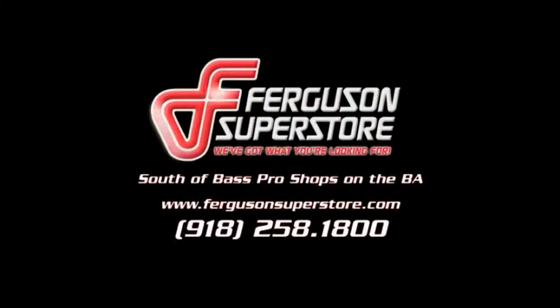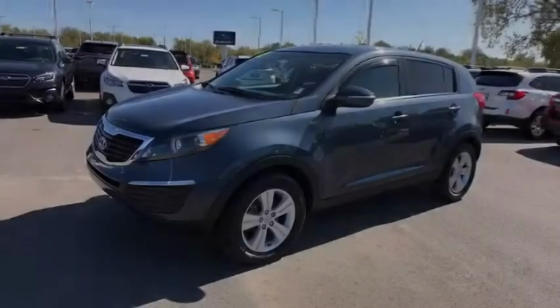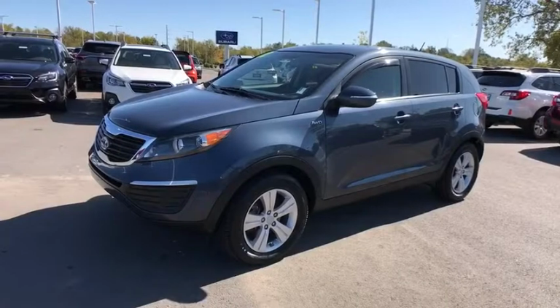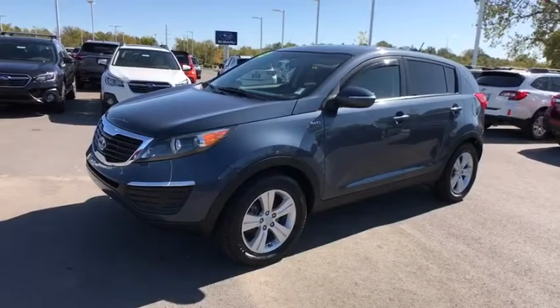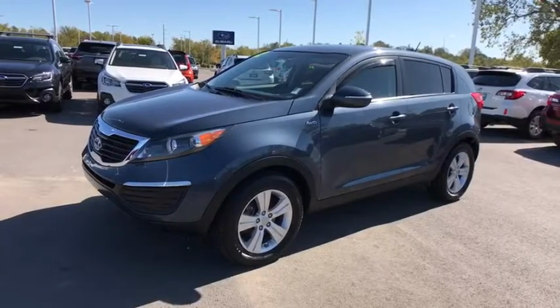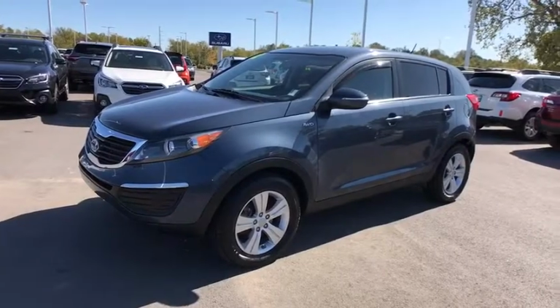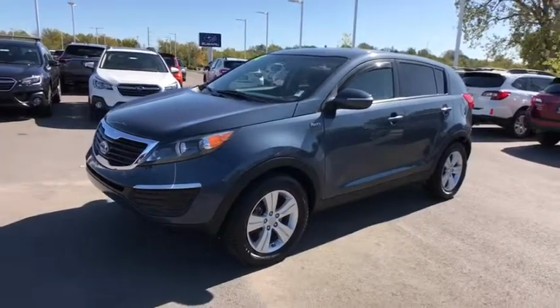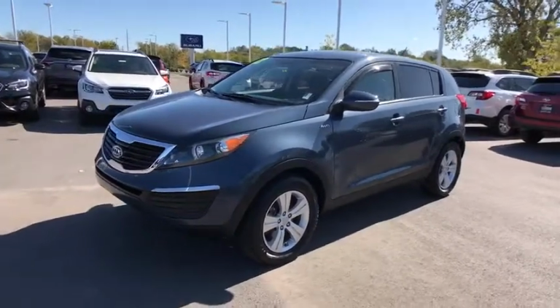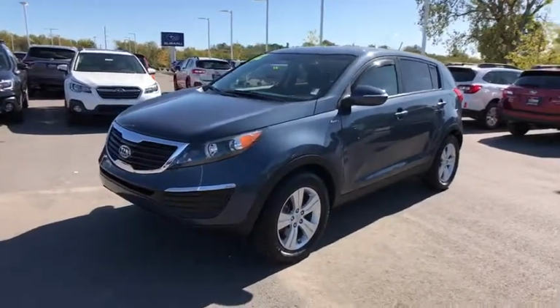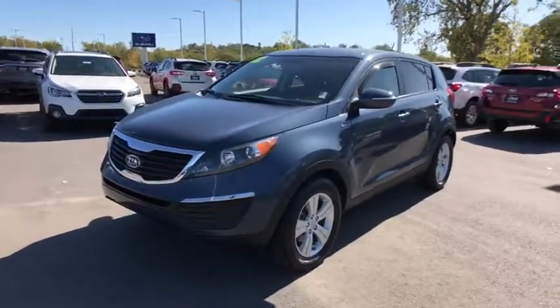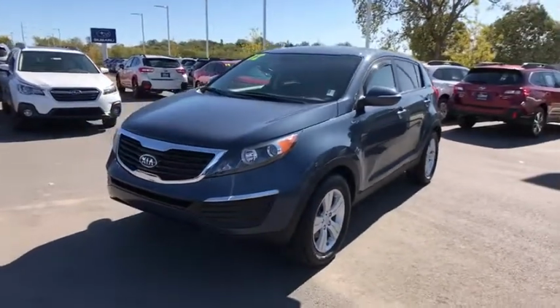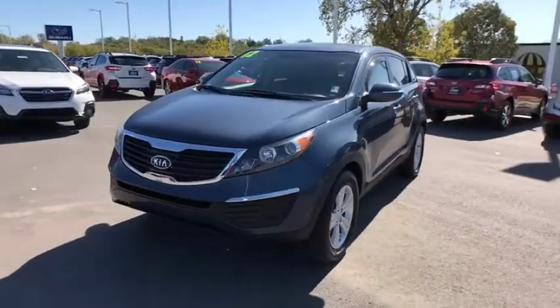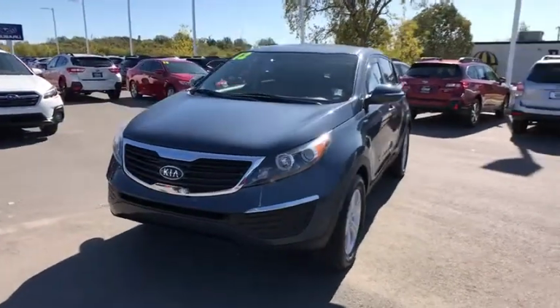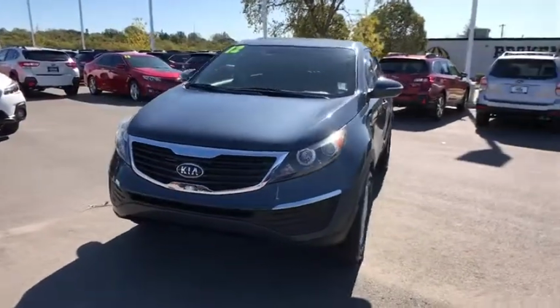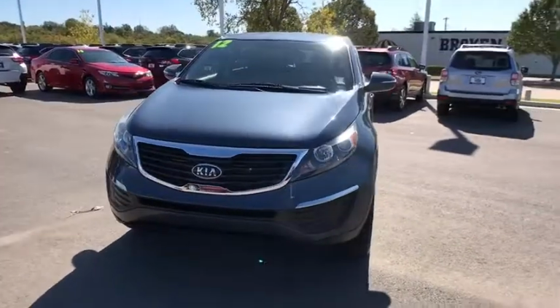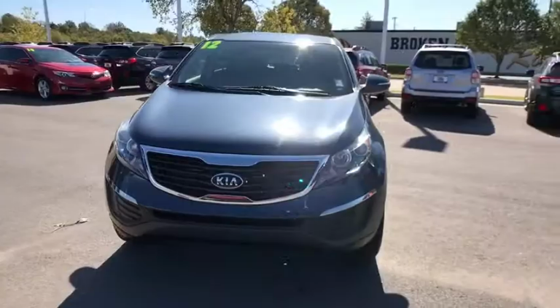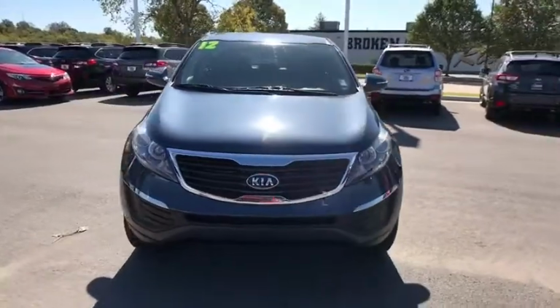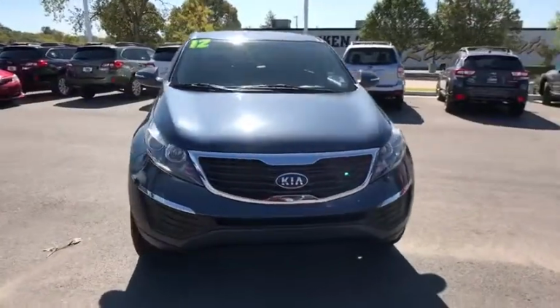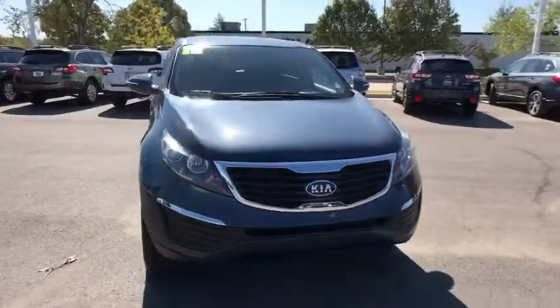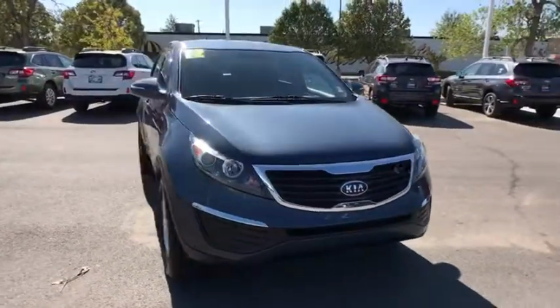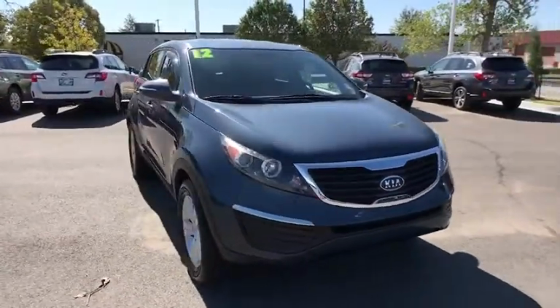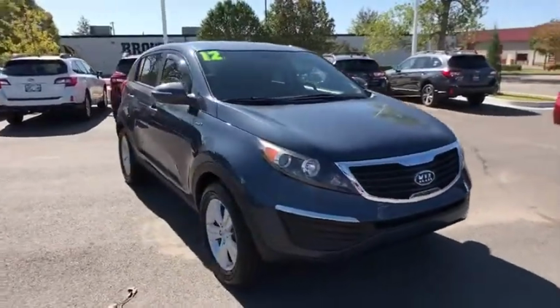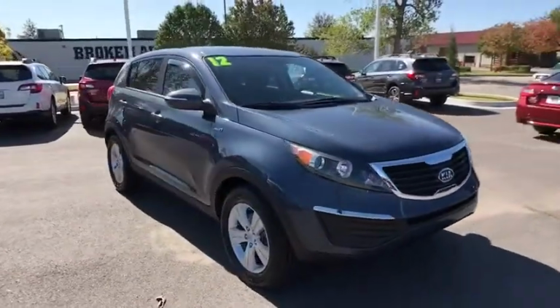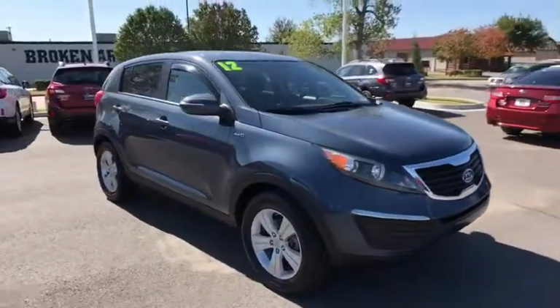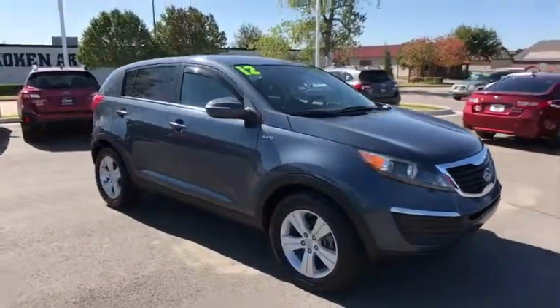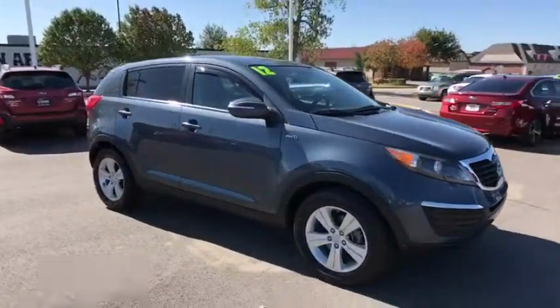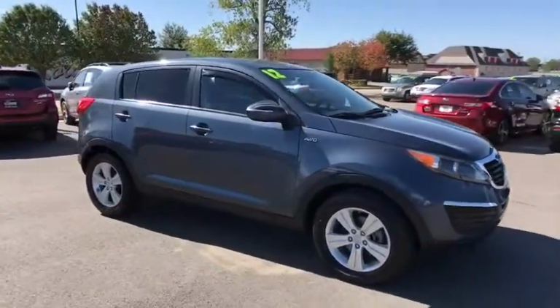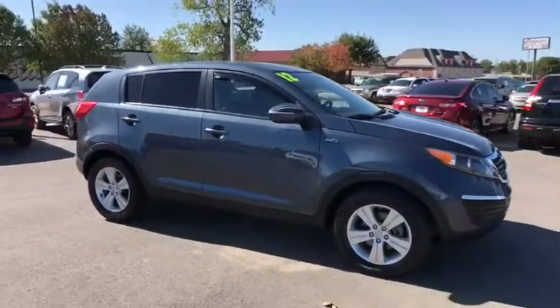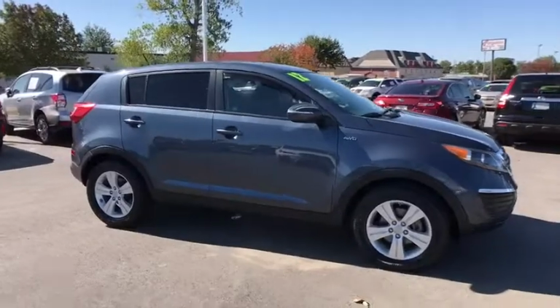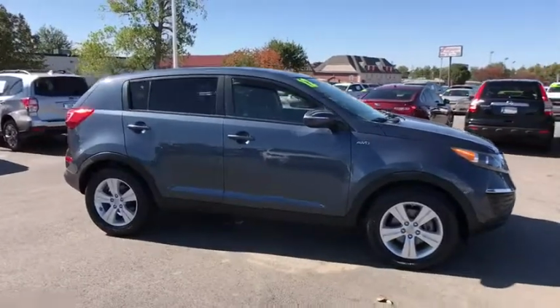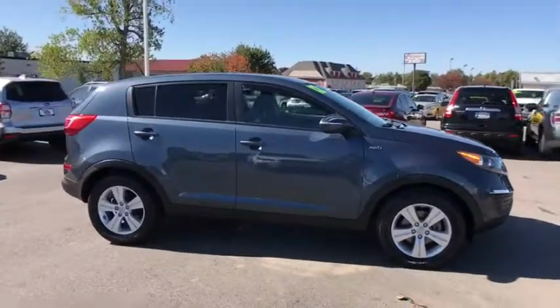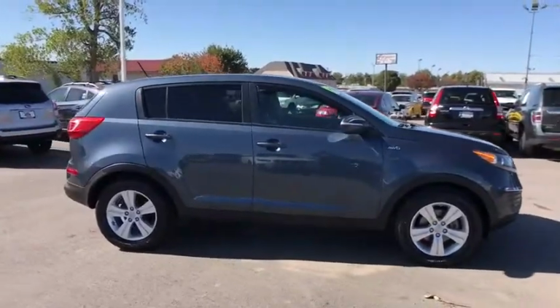The 2012 Kia Sportage. With its sleek and stylish exterior and its roomy, feature-laden interior, the Sportage both looks good and performs well on the road. This vehicle has less than 65,000 miles.